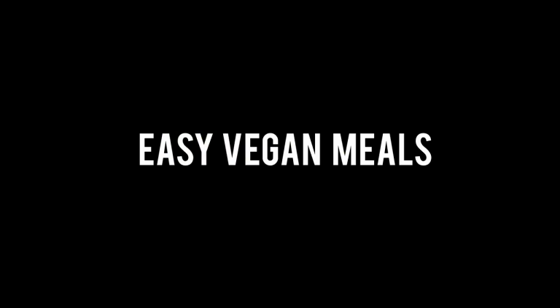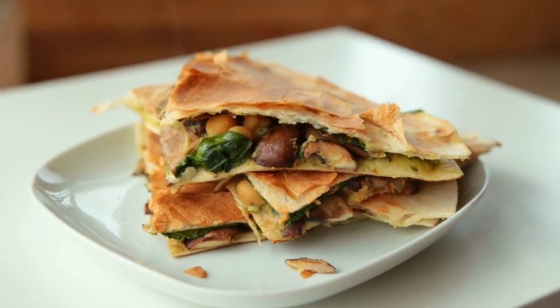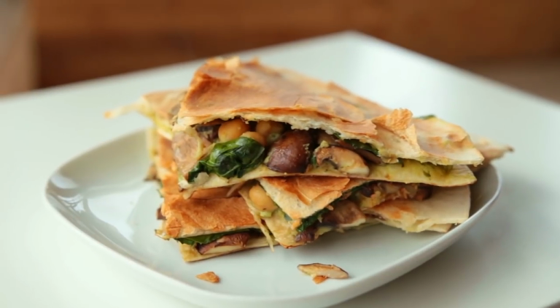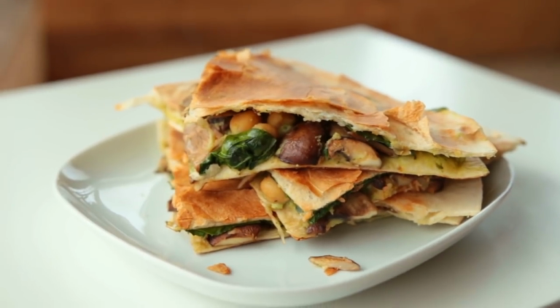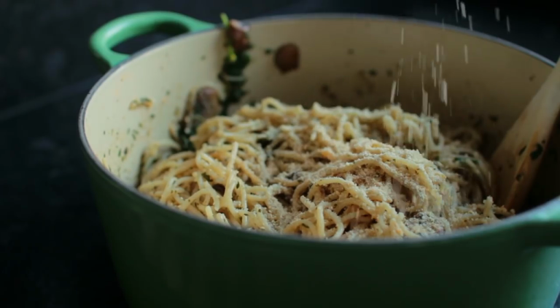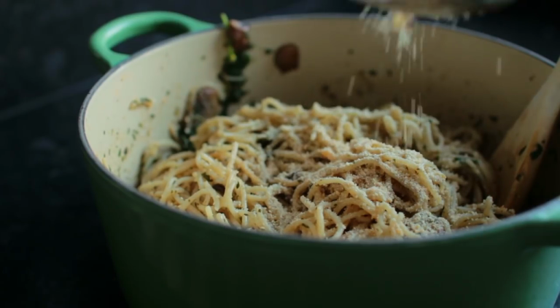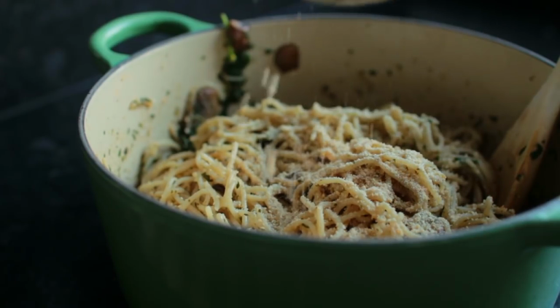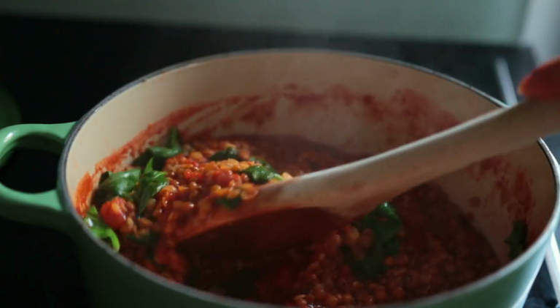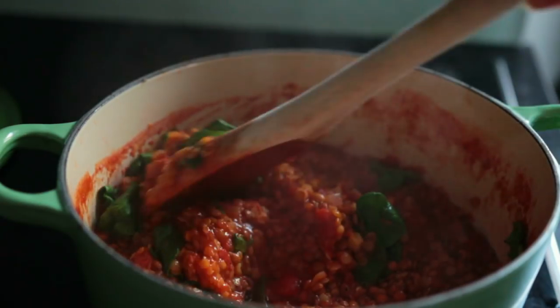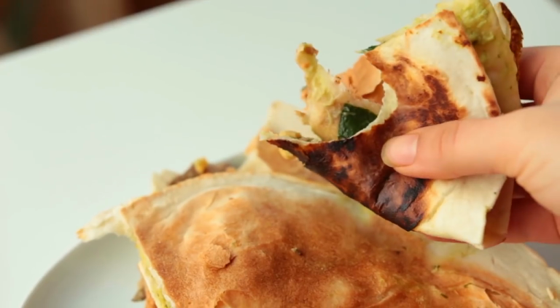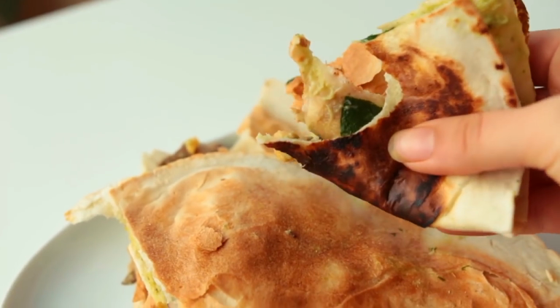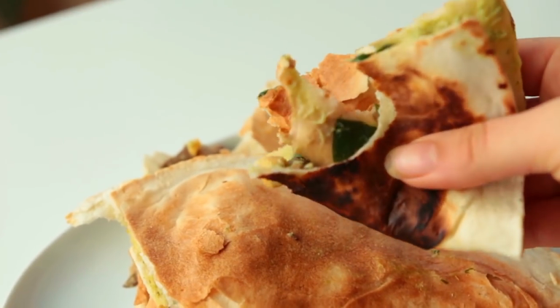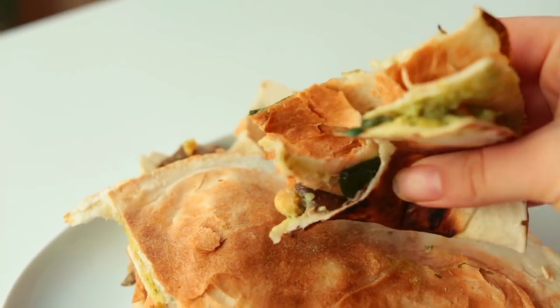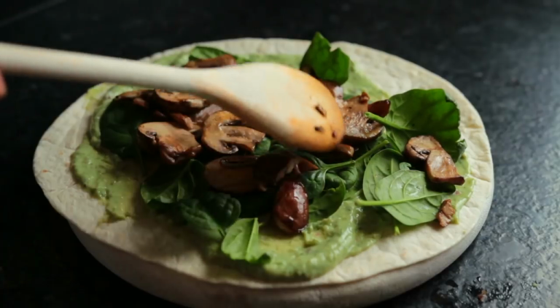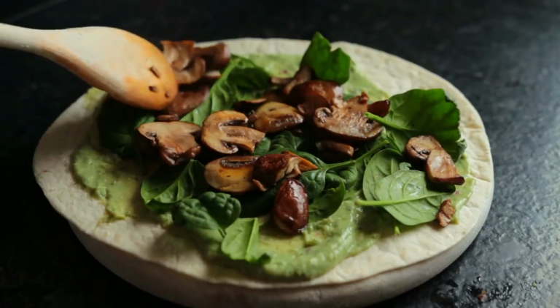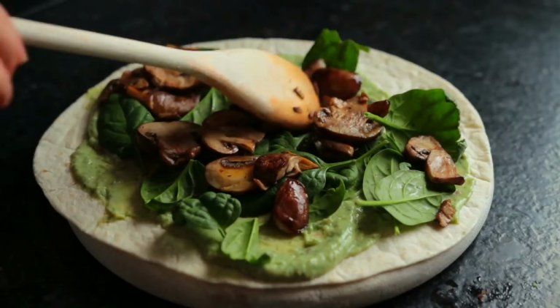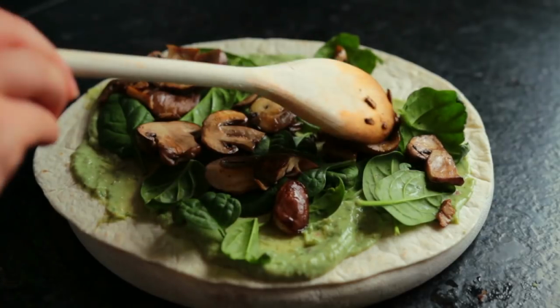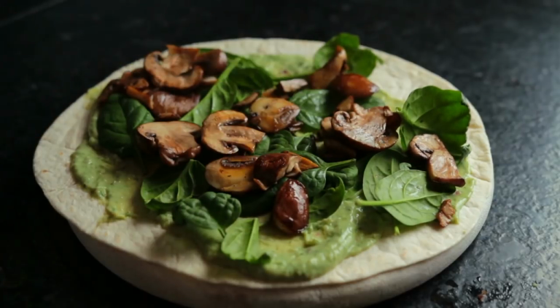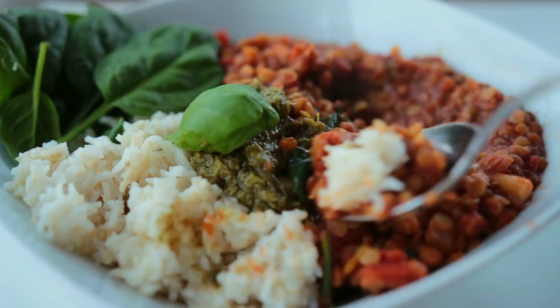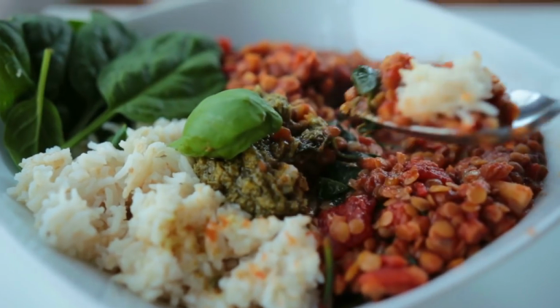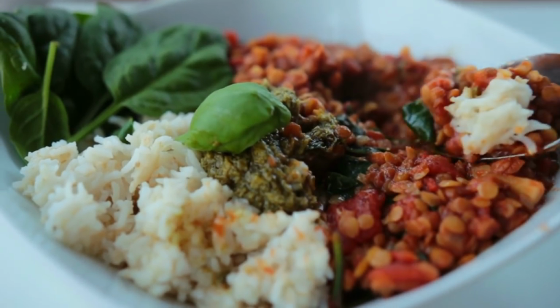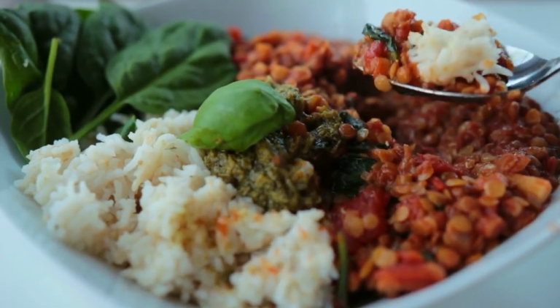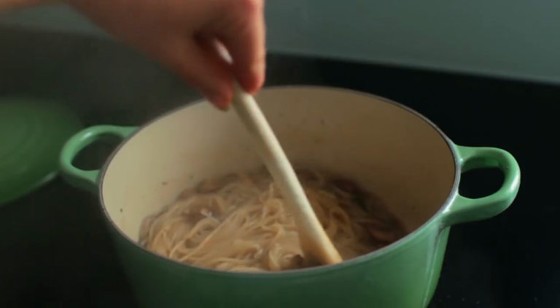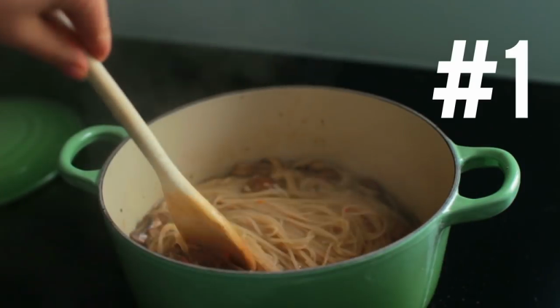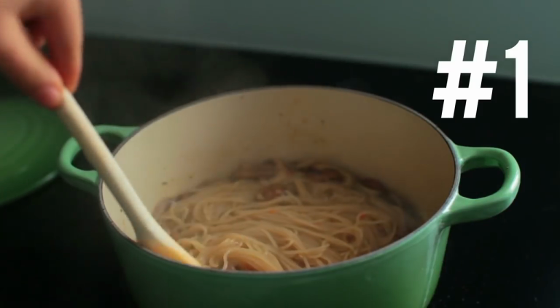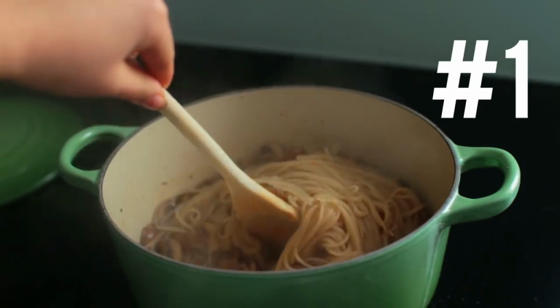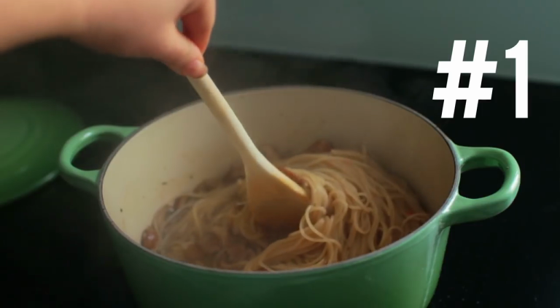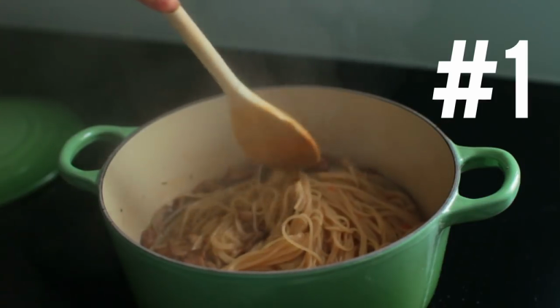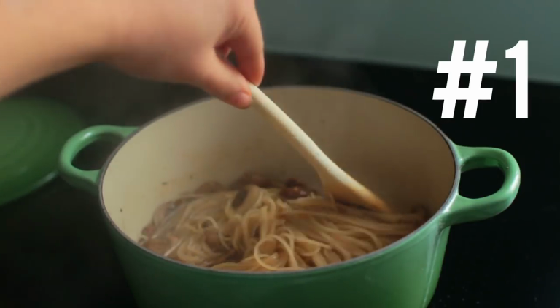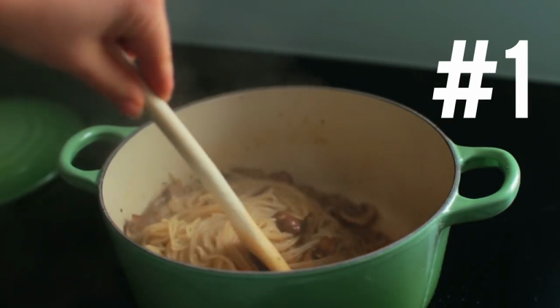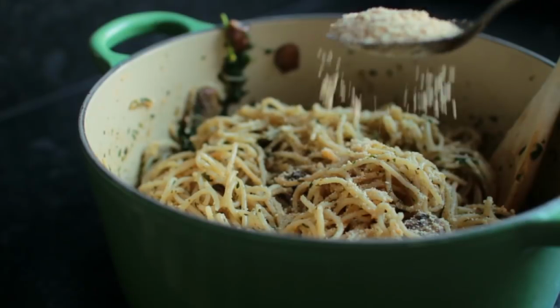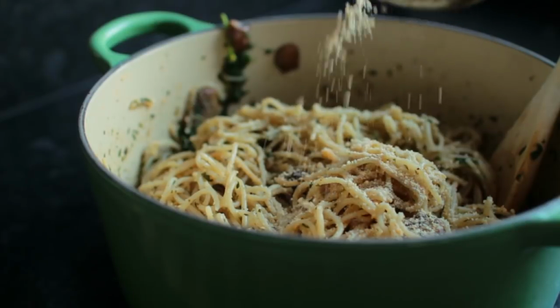Hey guys, welcome to a new video. Today I'm going to be sharing with you three easy and simple to make vegan meal ideas. Let's begin with my one pot lemon and mushroom pasta.